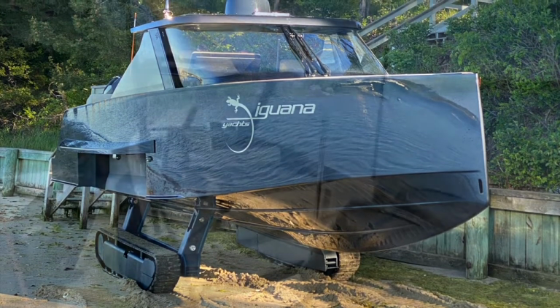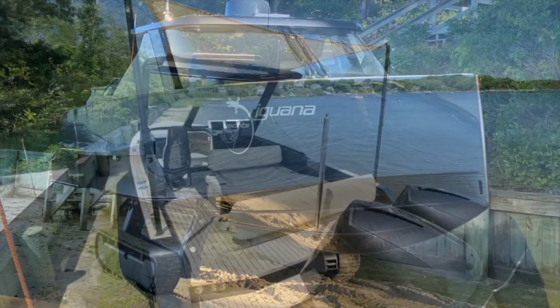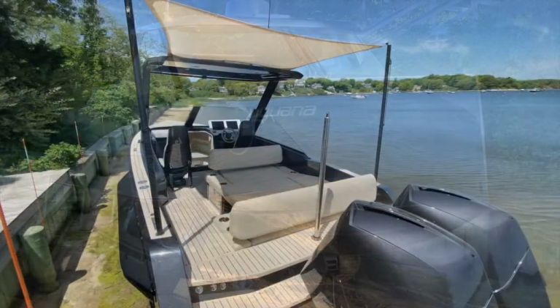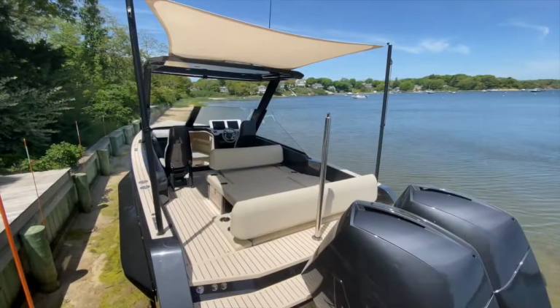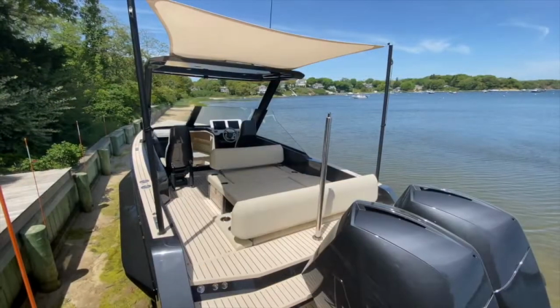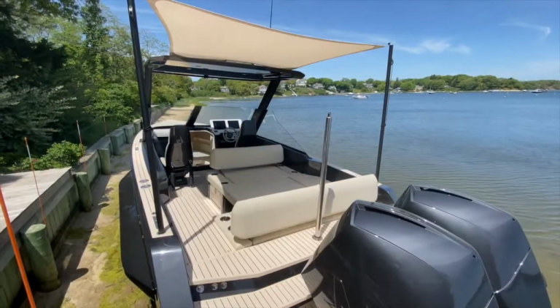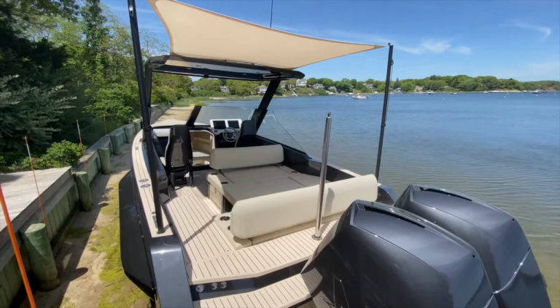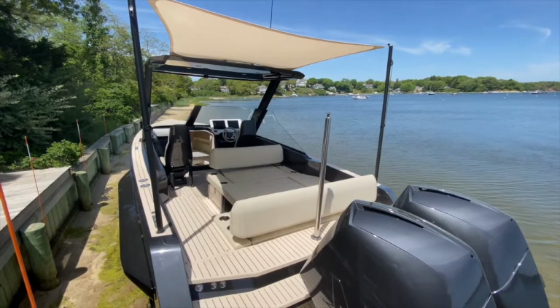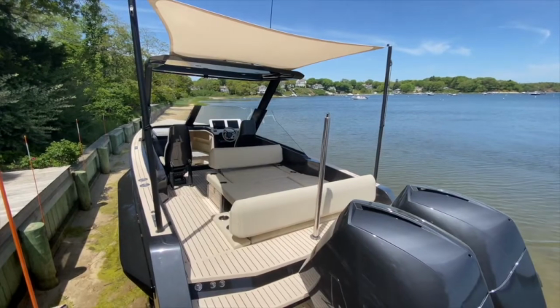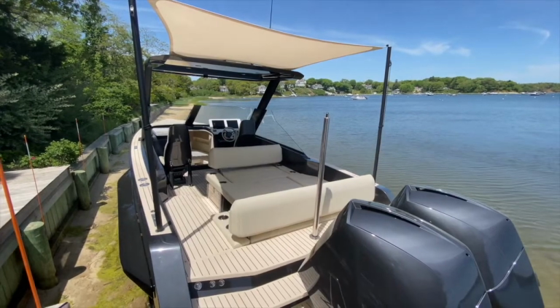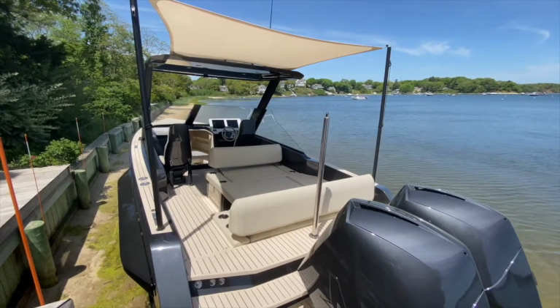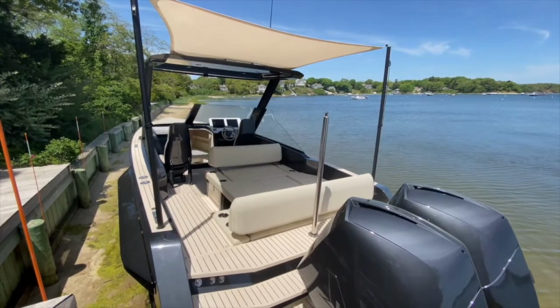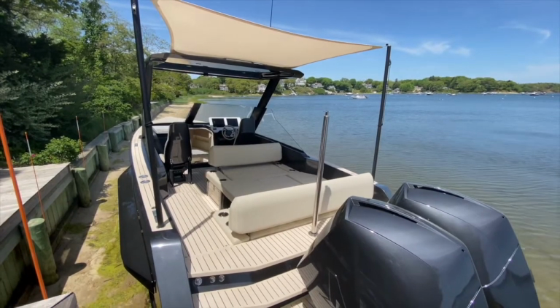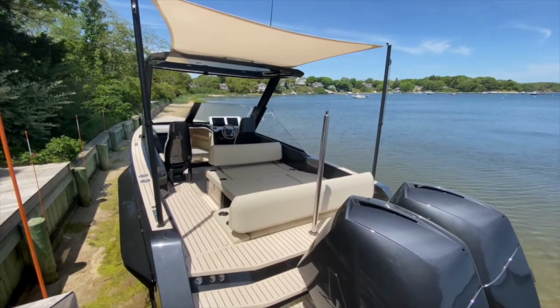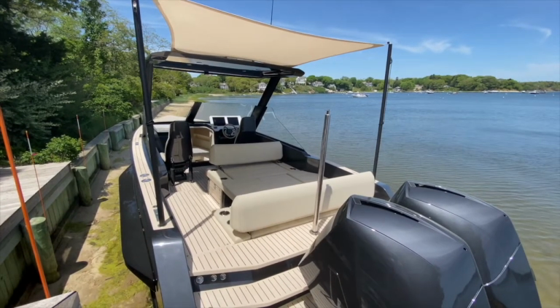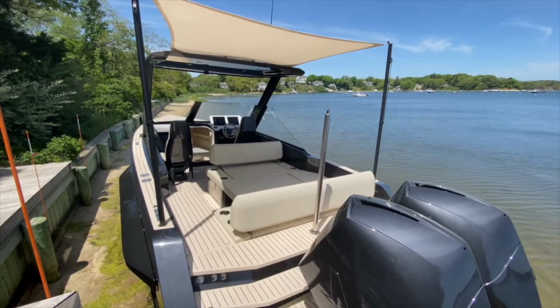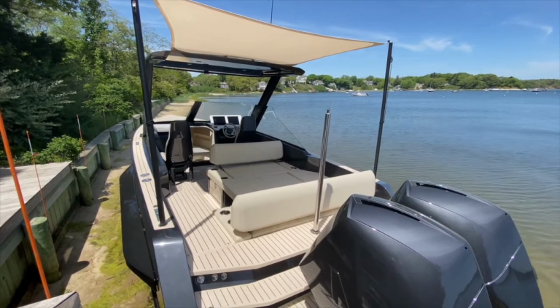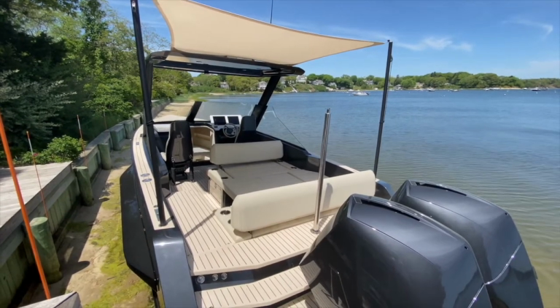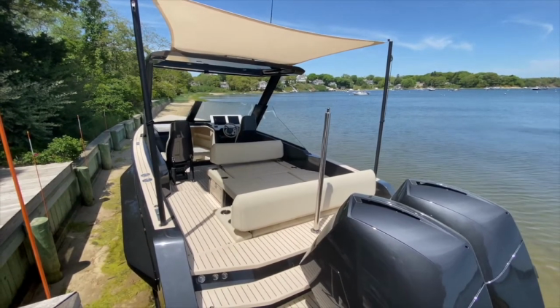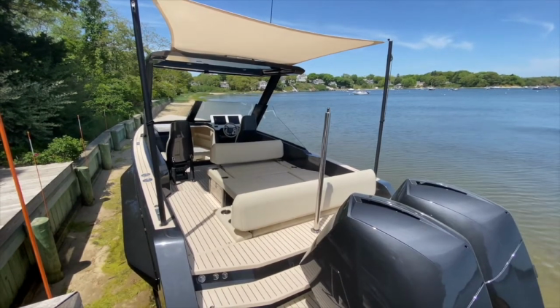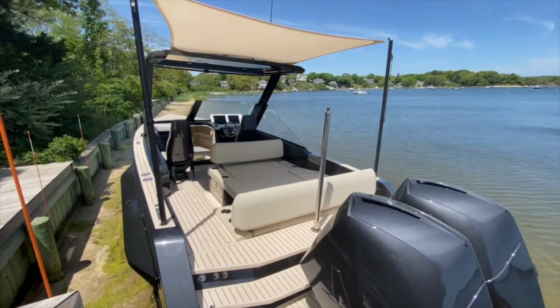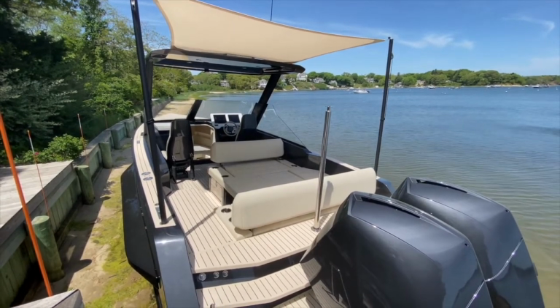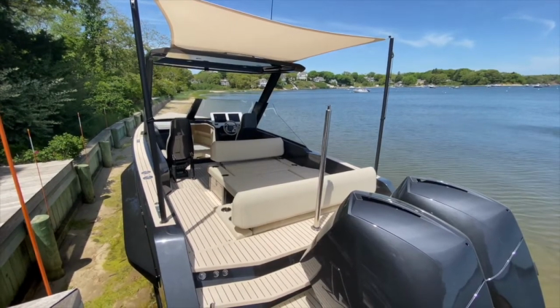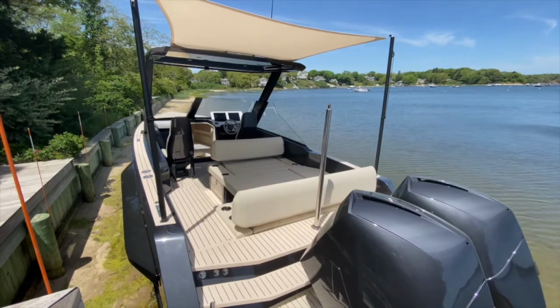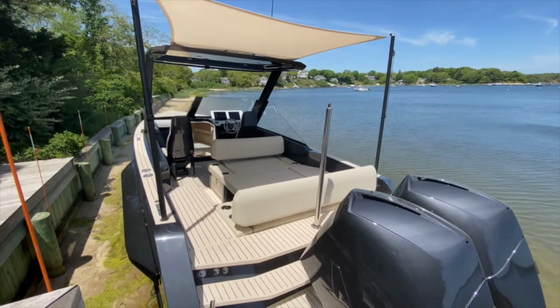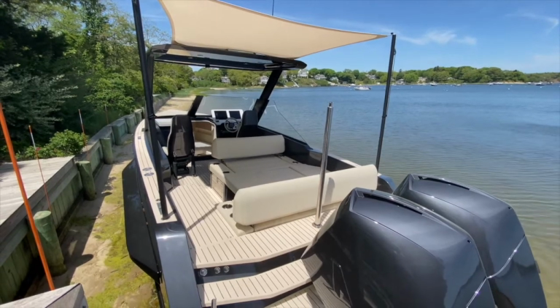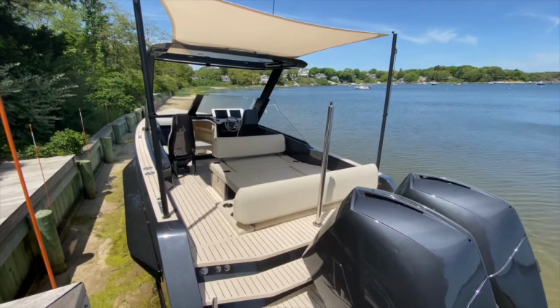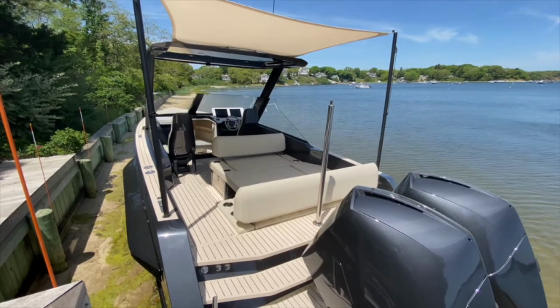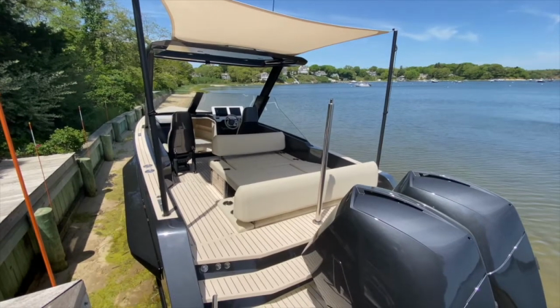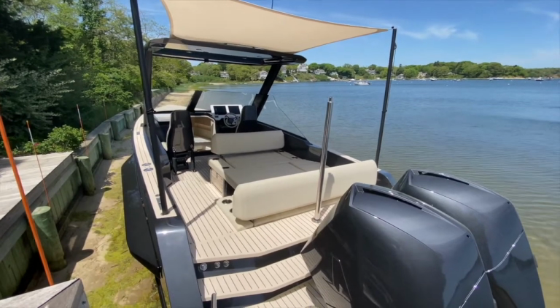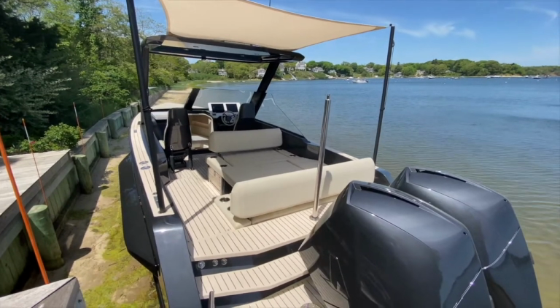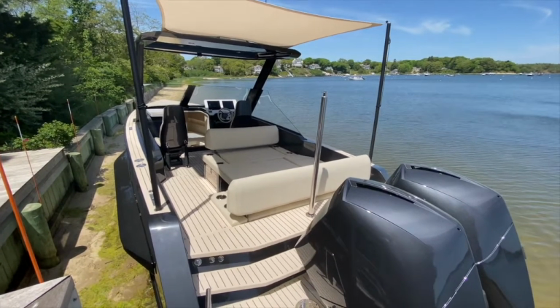This is Steve Huppert at Iguana Yachts and I'm super happy to show you some beautiful options we have today on this amazing Iguana Commuter Sport Exclusive.